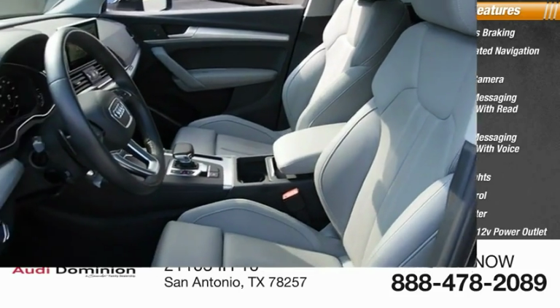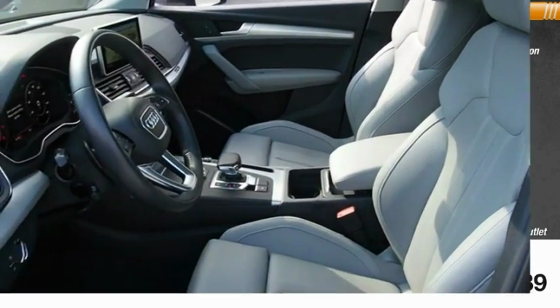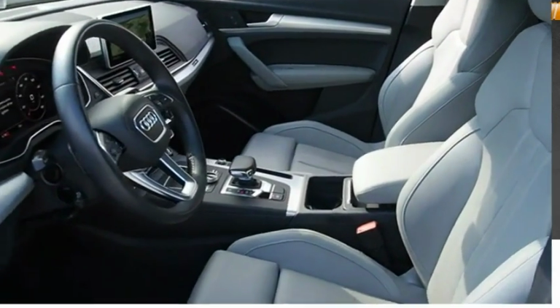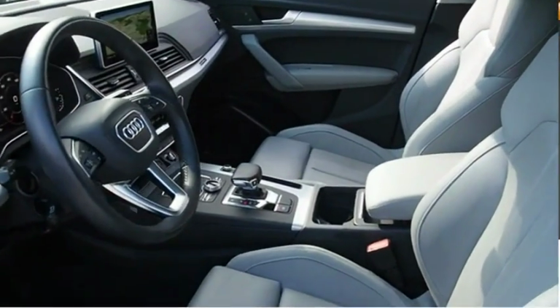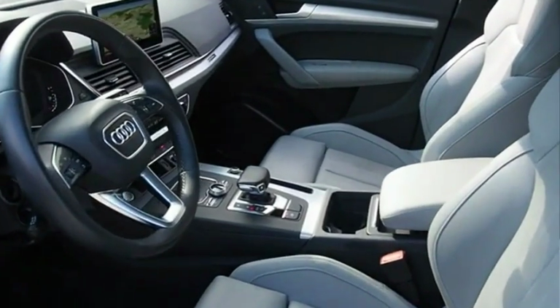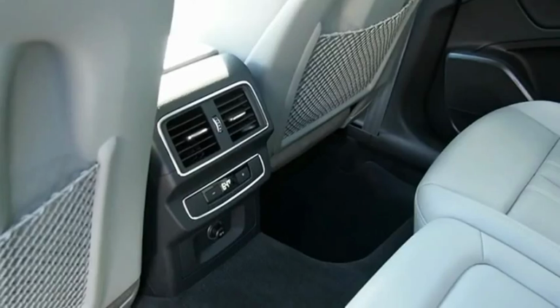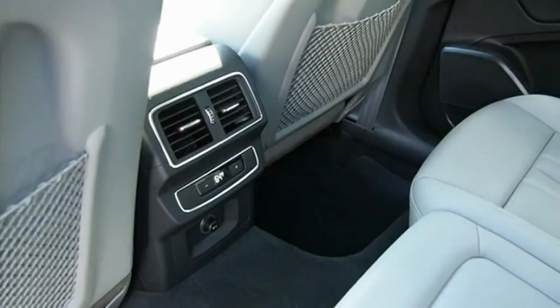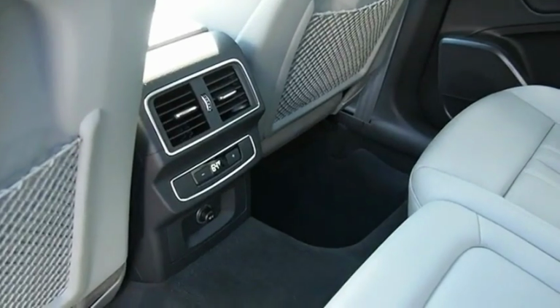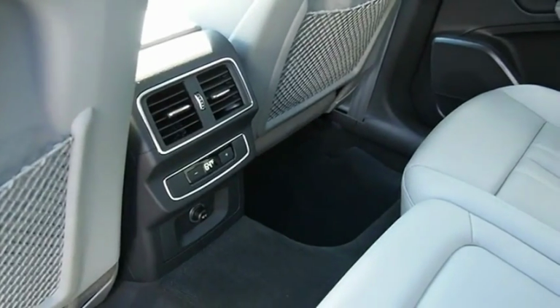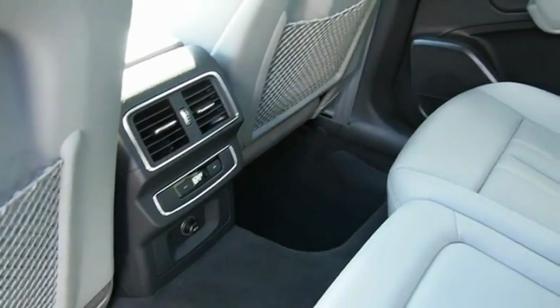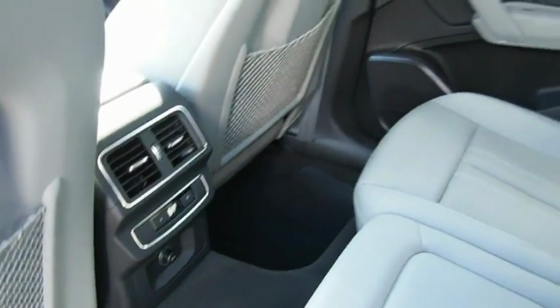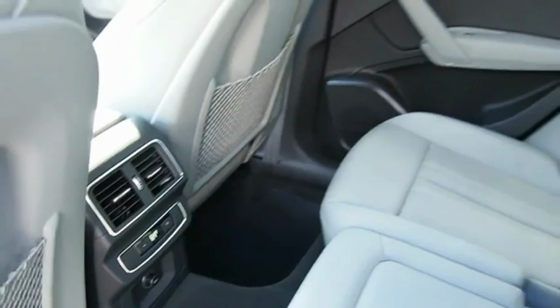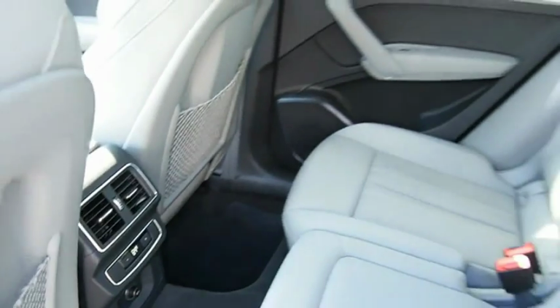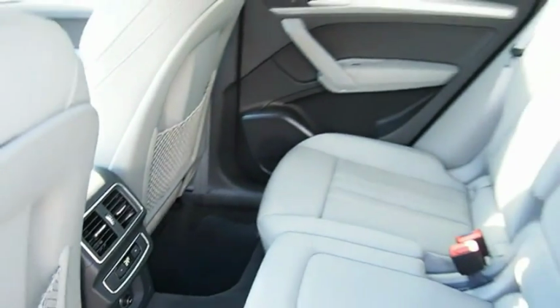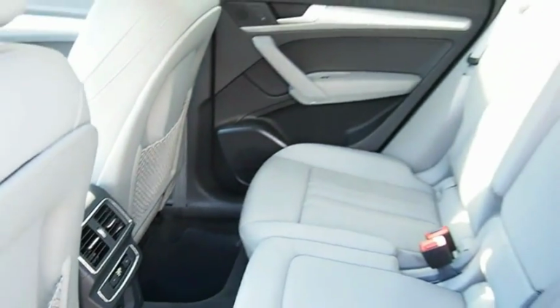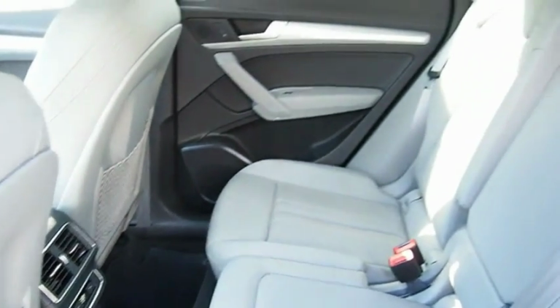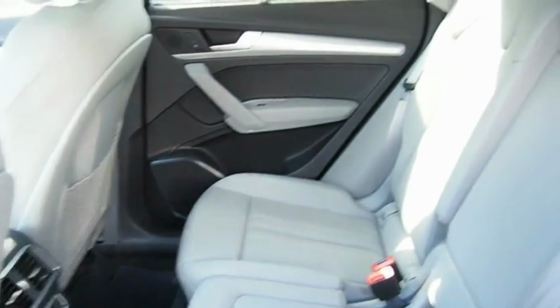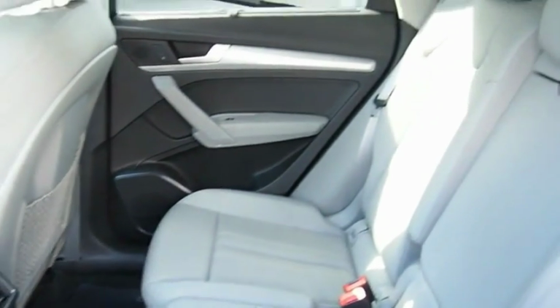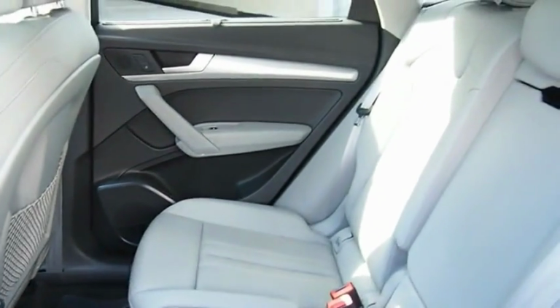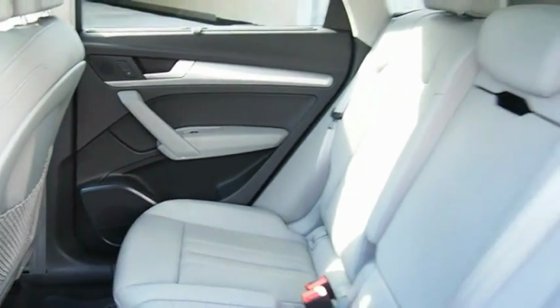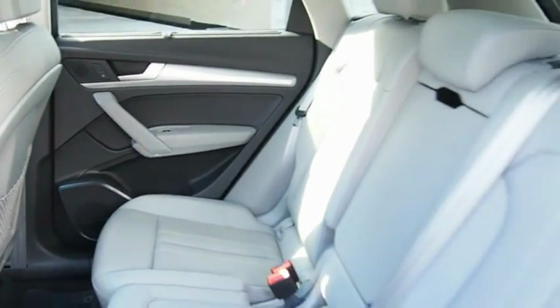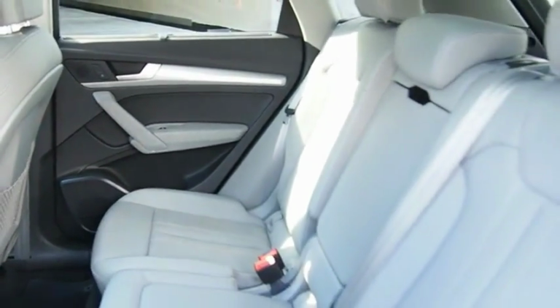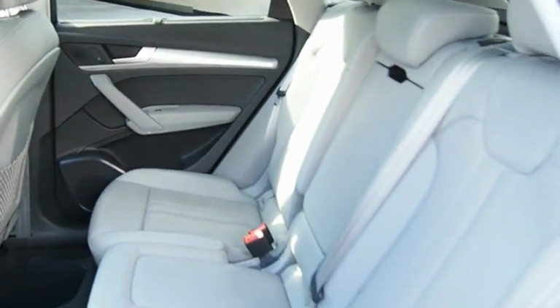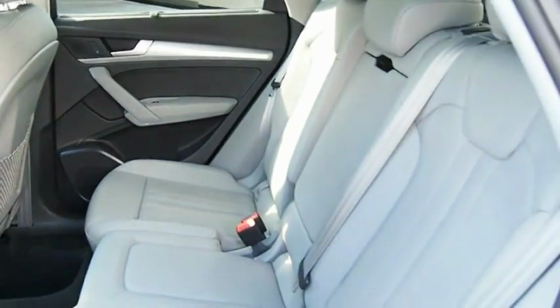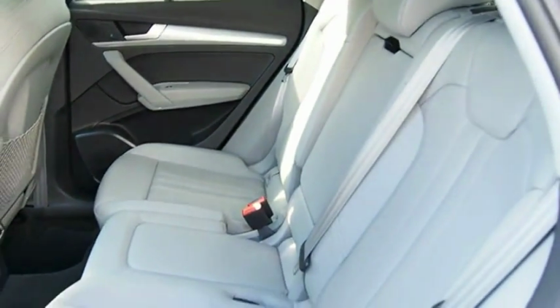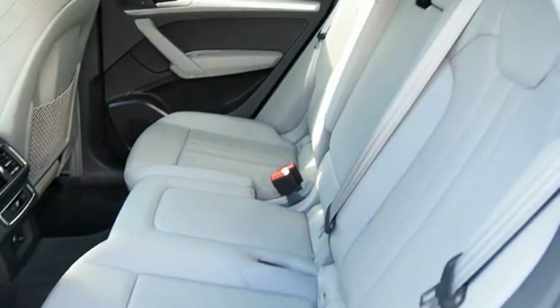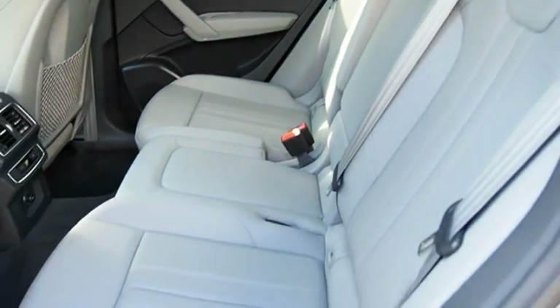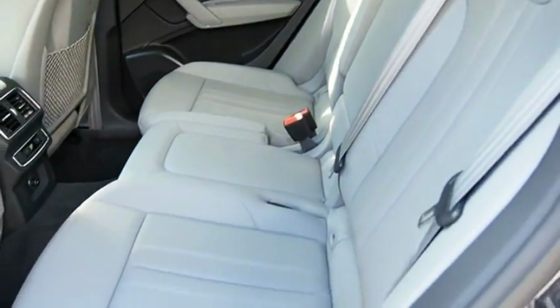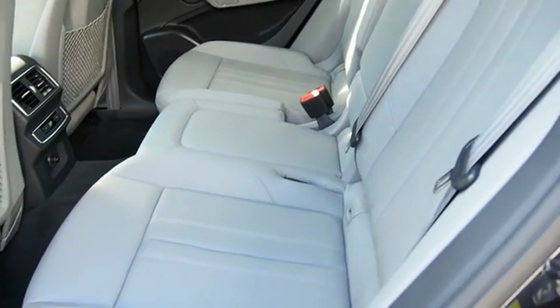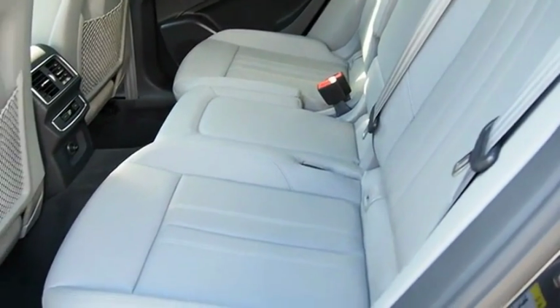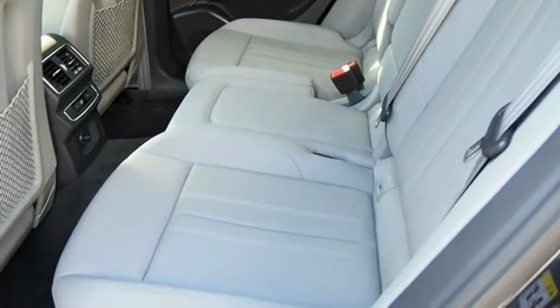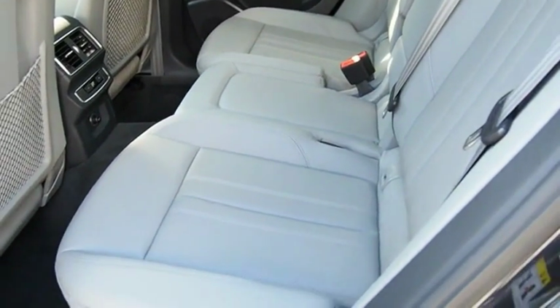The unmistakable Q5 sets a new standard for dynamic crossover performance, design, and luxury. Drive away with a great deal on this vehicle. Call or stop in today.